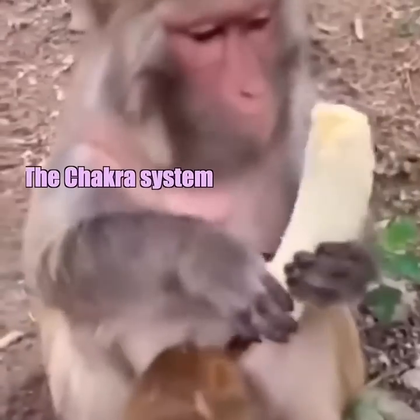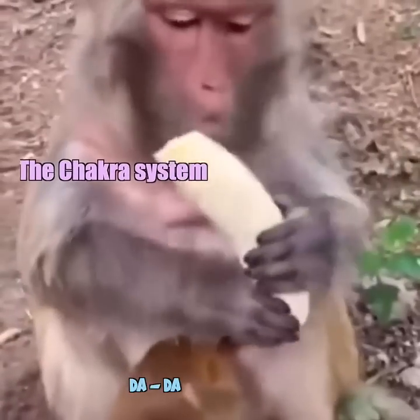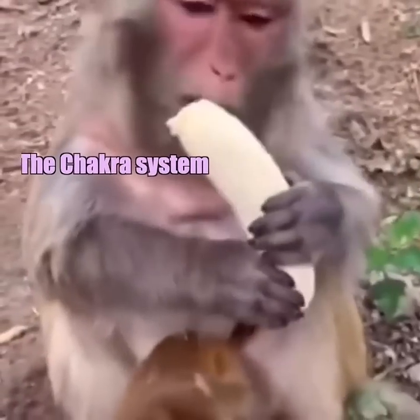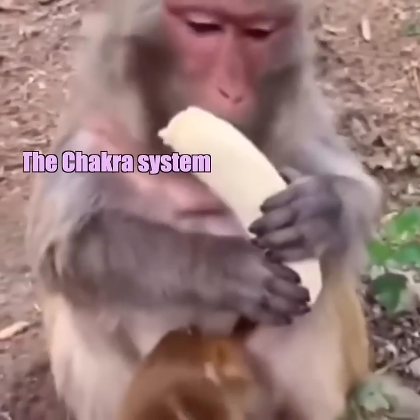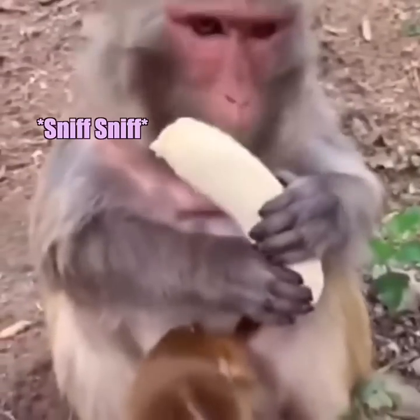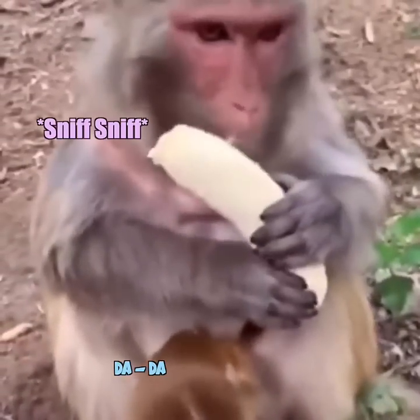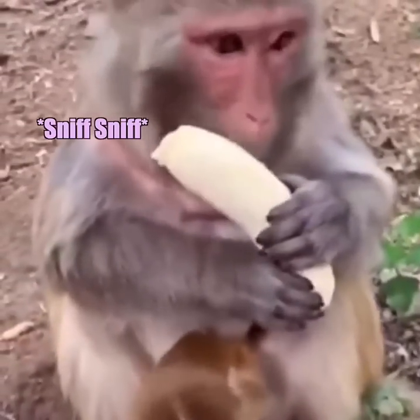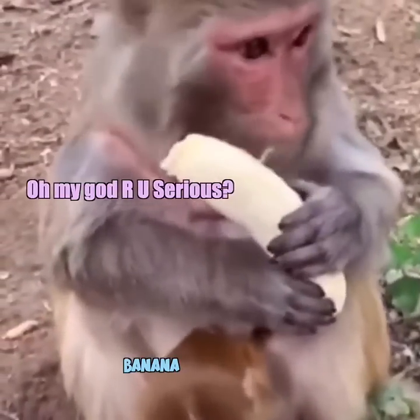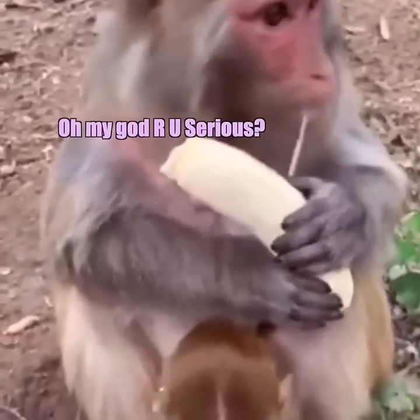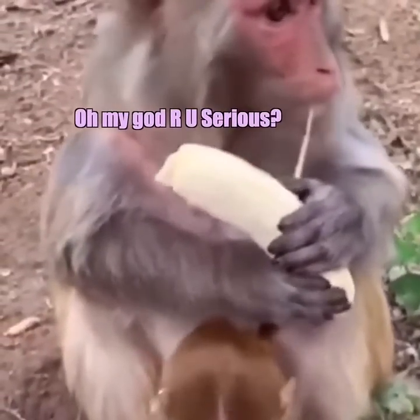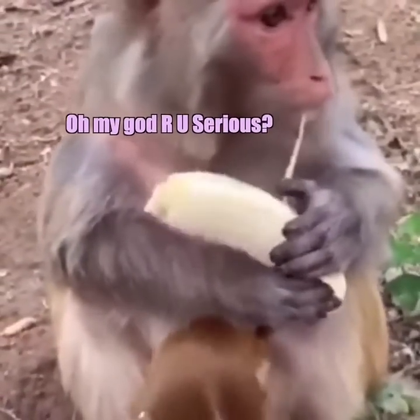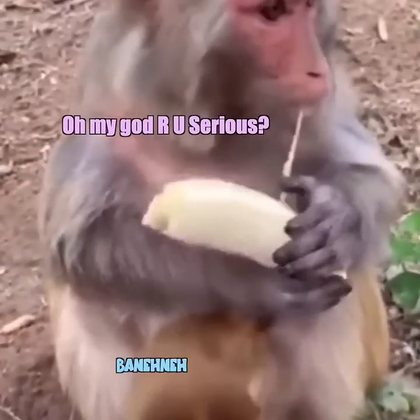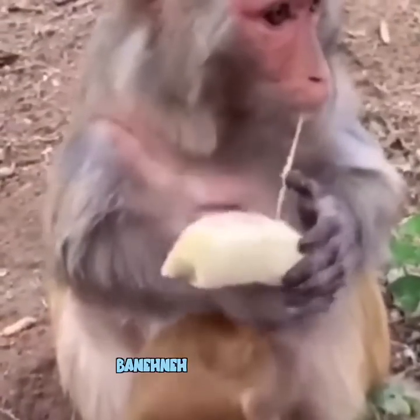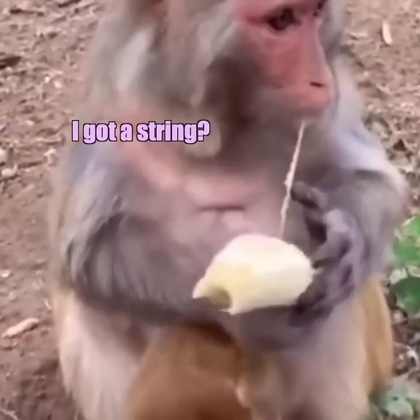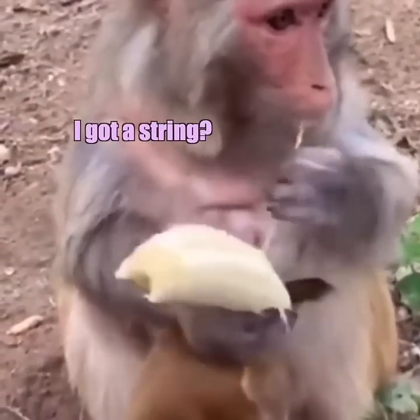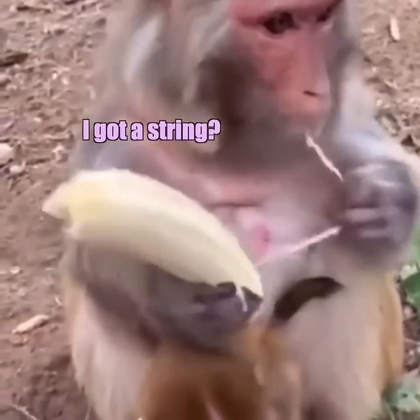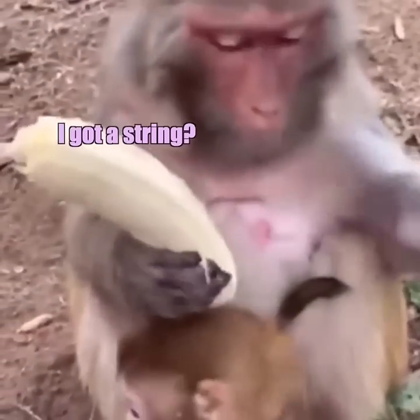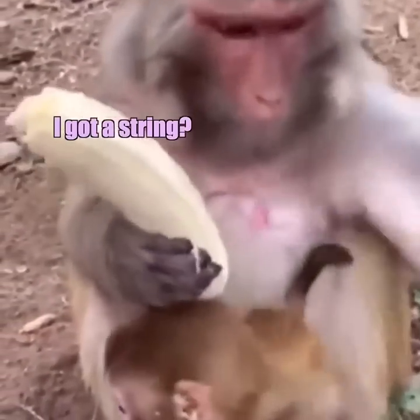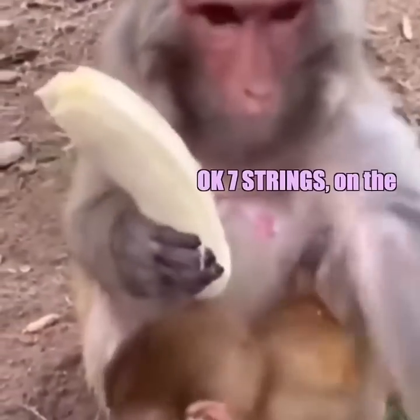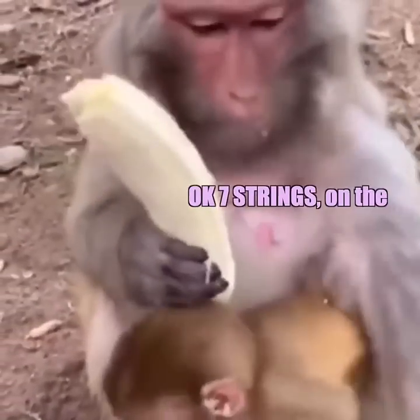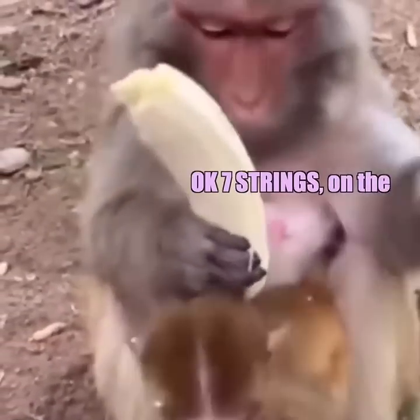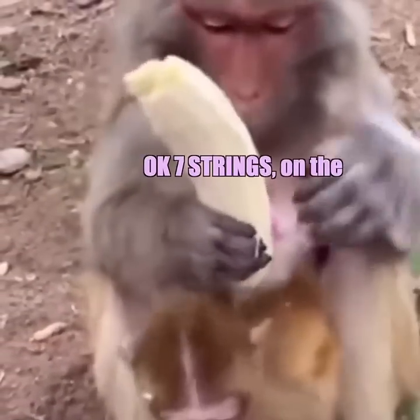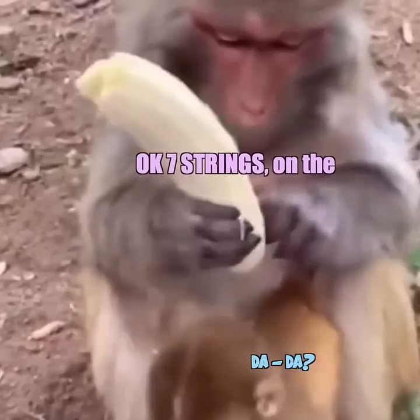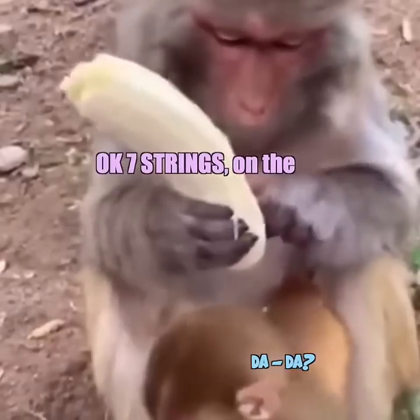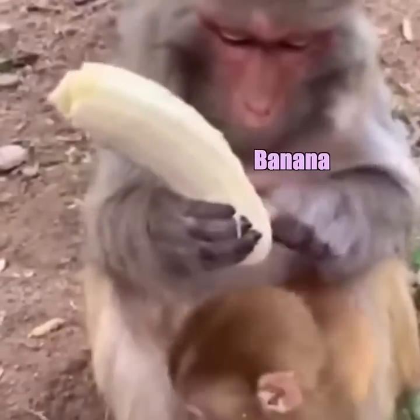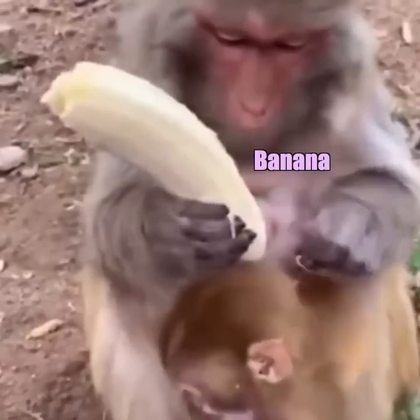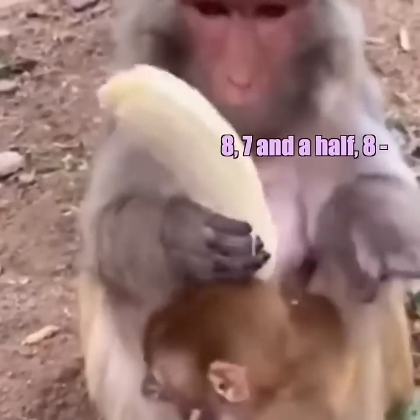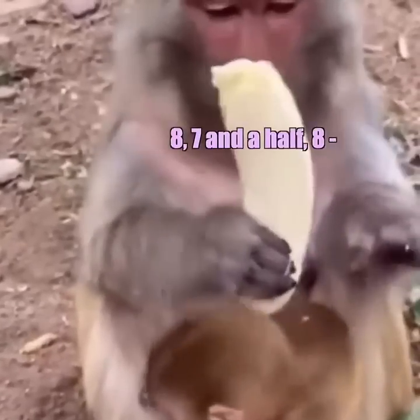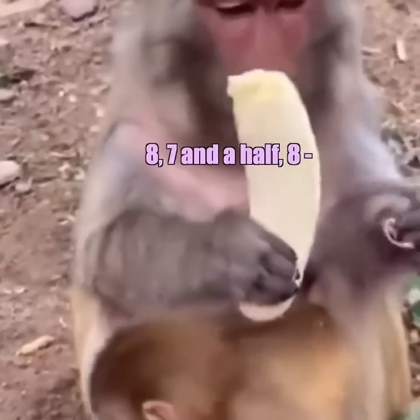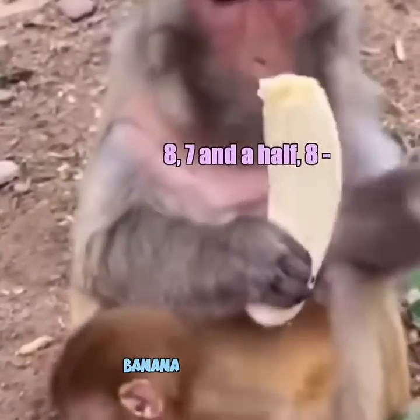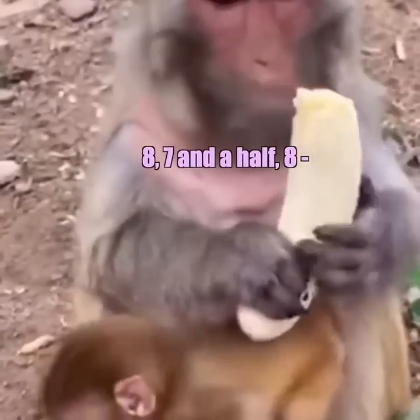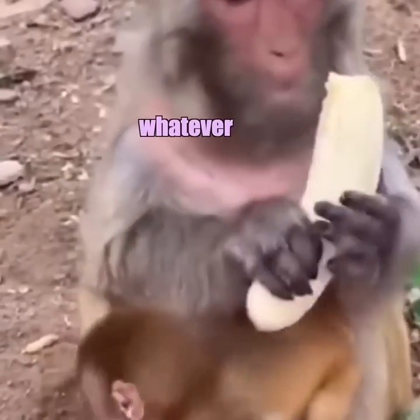The chakra system. Oh my God, are you serious? I got a string. Okay, seven strings on the banana. Eight, seven and a half, eight, whatever.